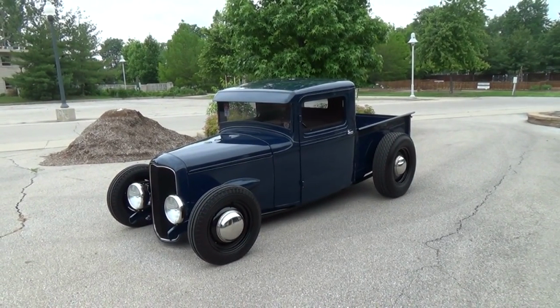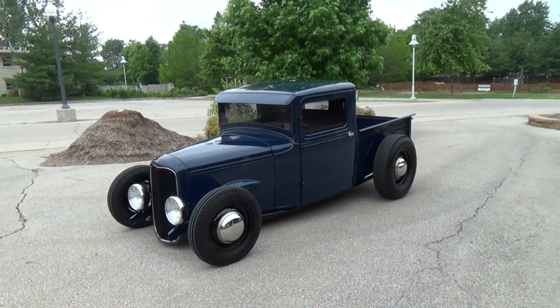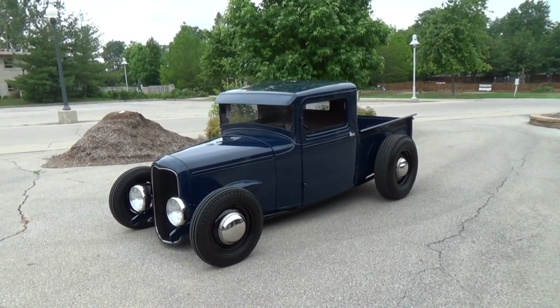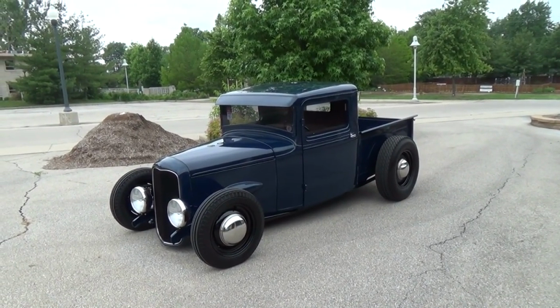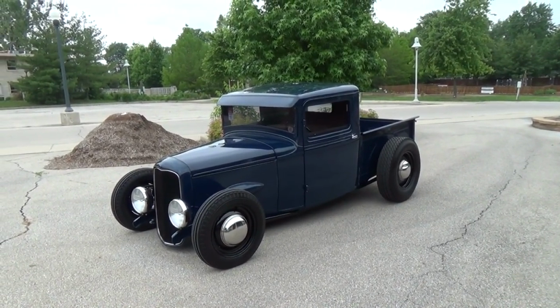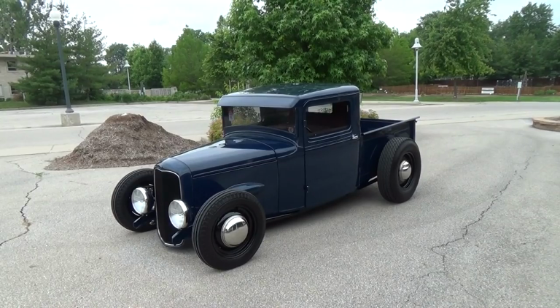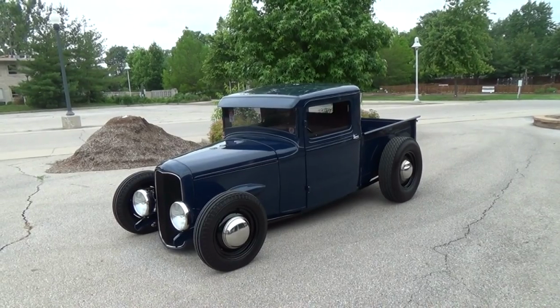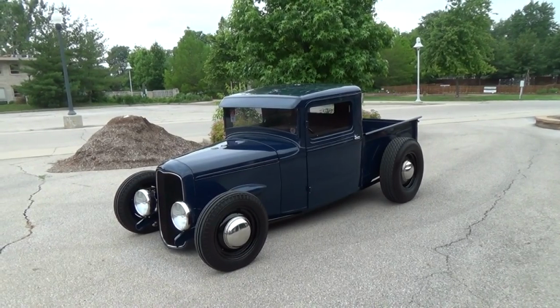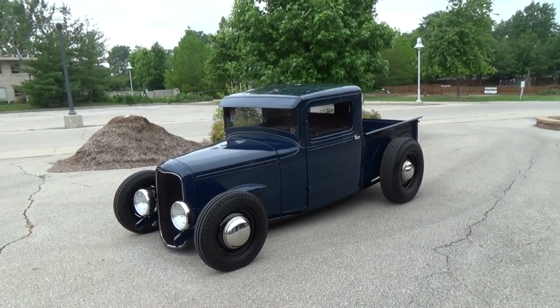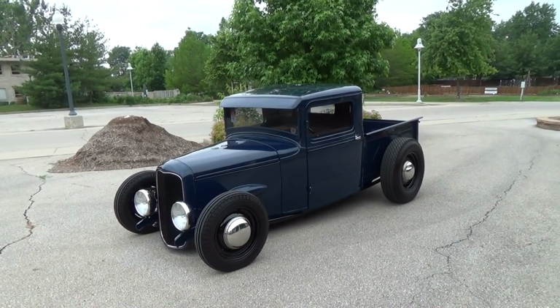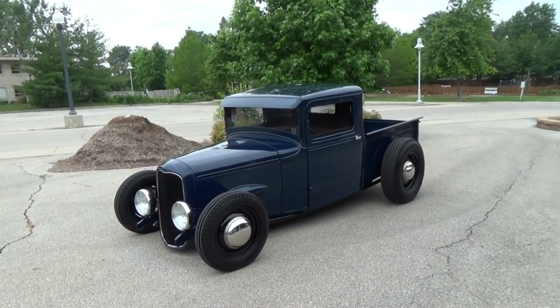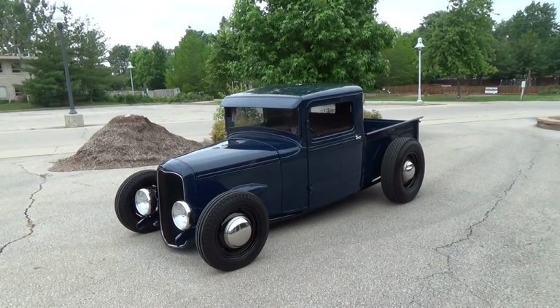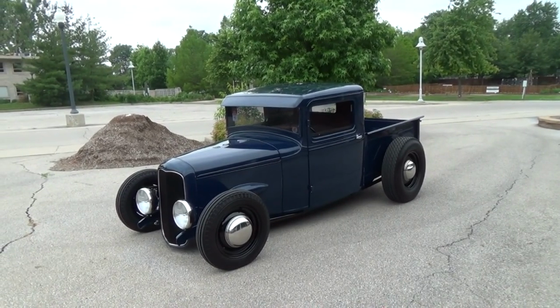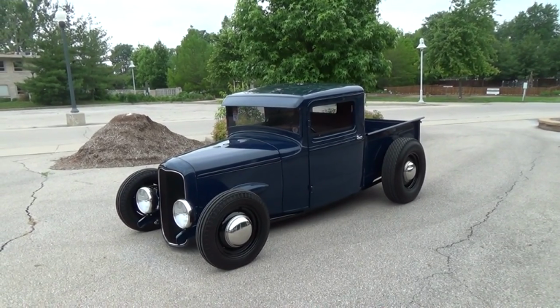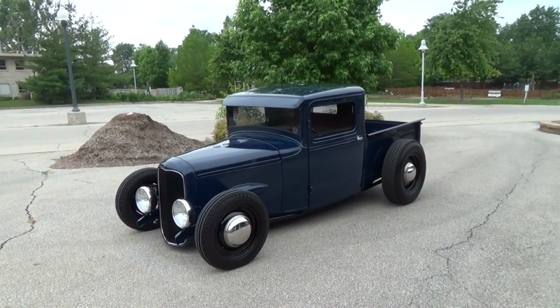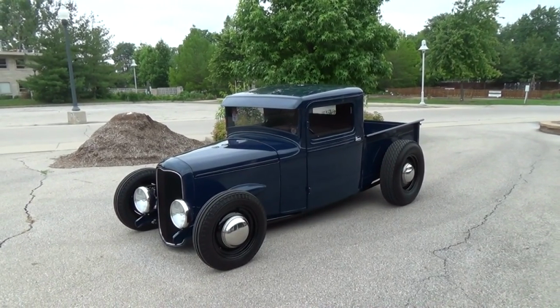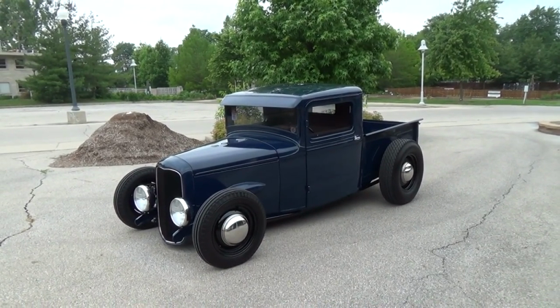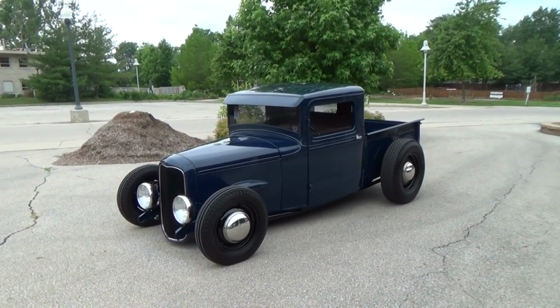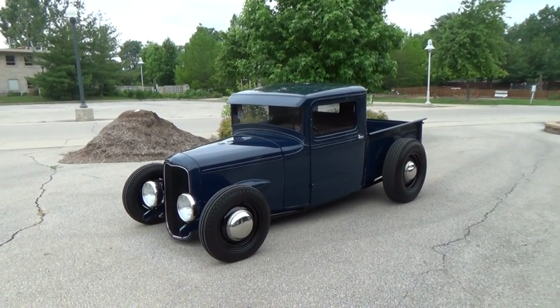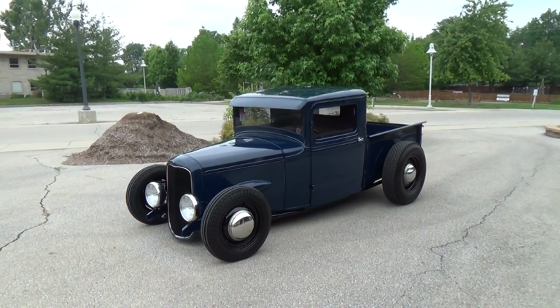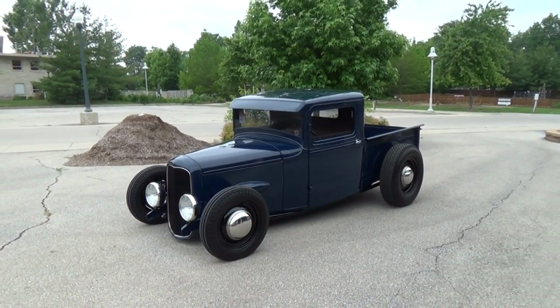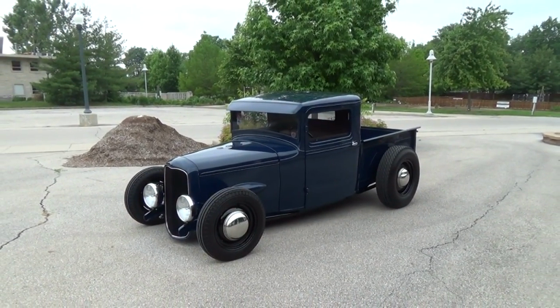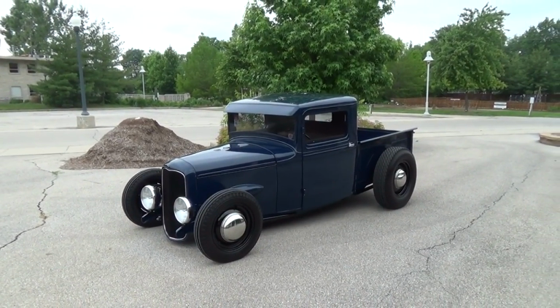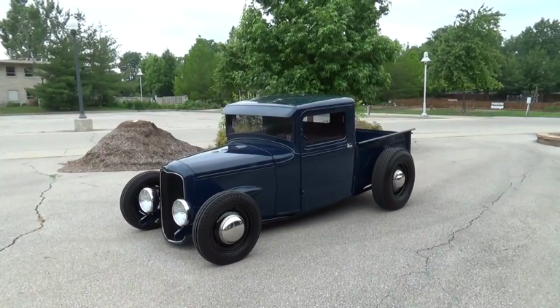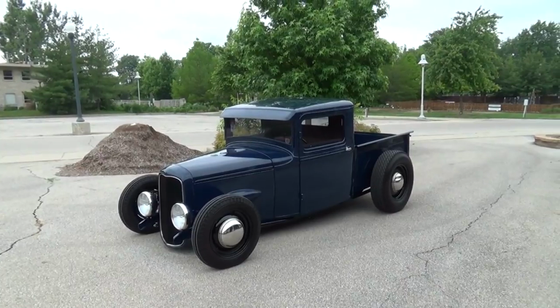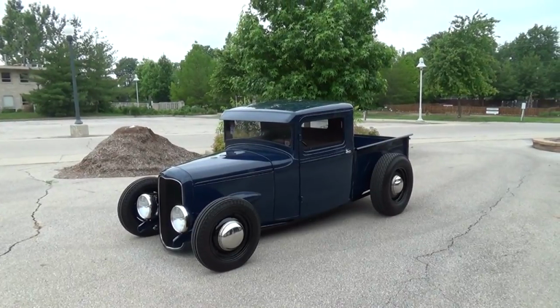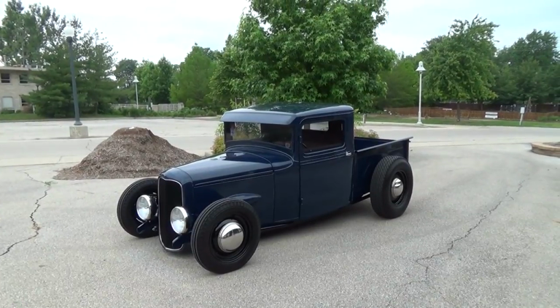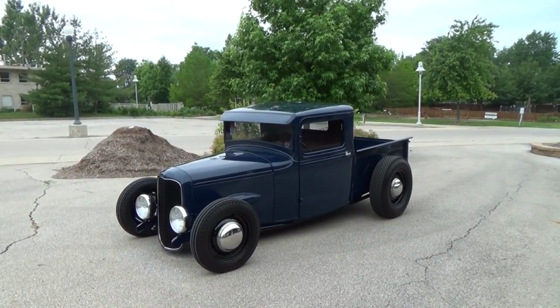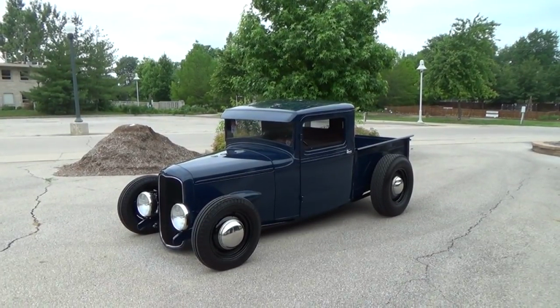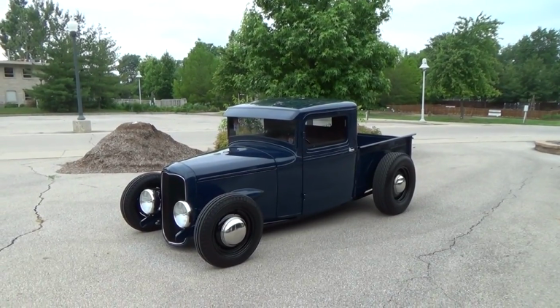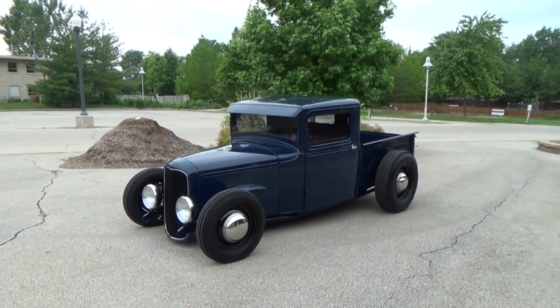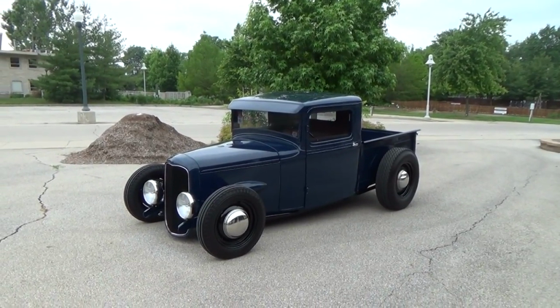It's a 1934 Mercury pickup truck. Good Guys Indy 2015 — hope you all have enjoyed it. See ya.